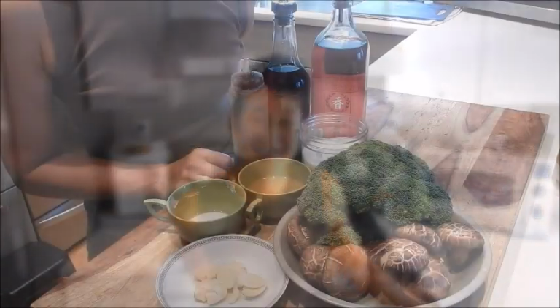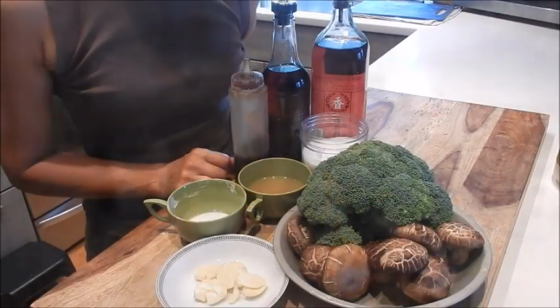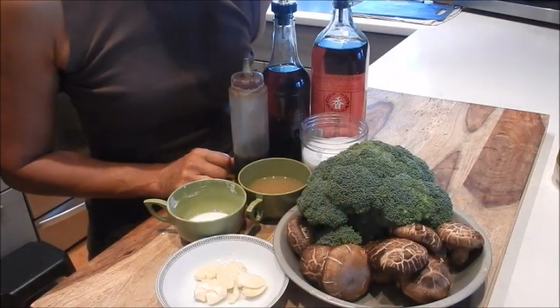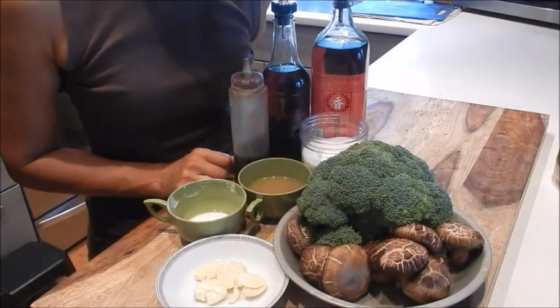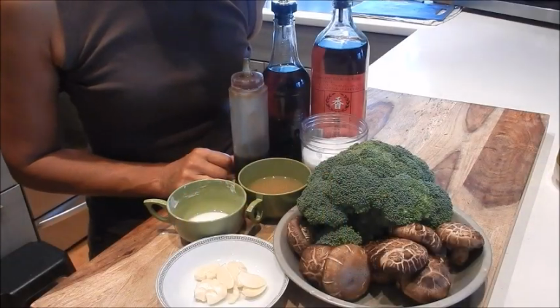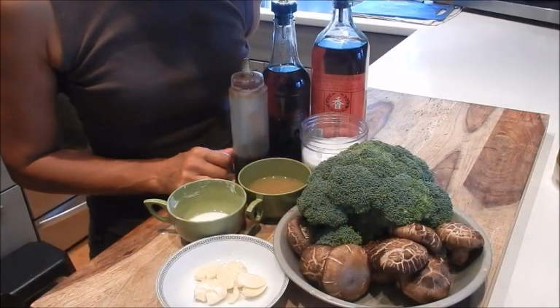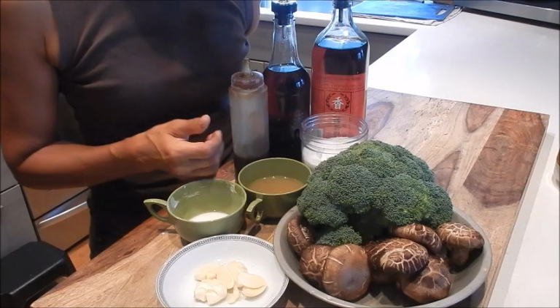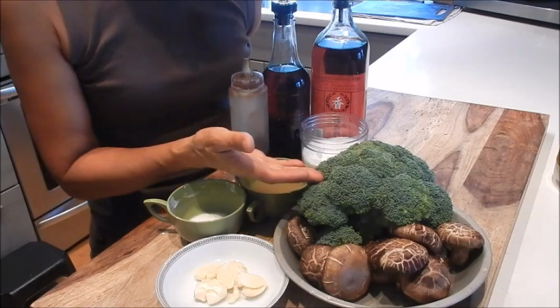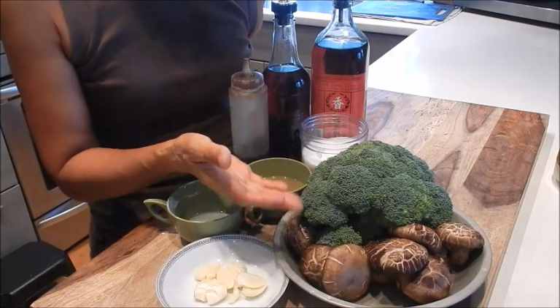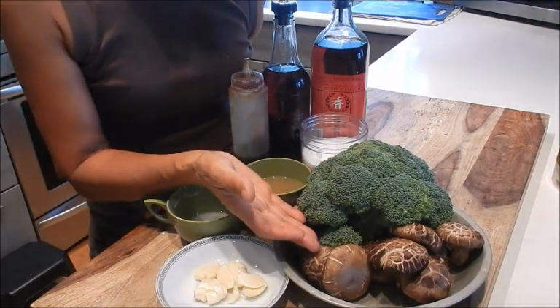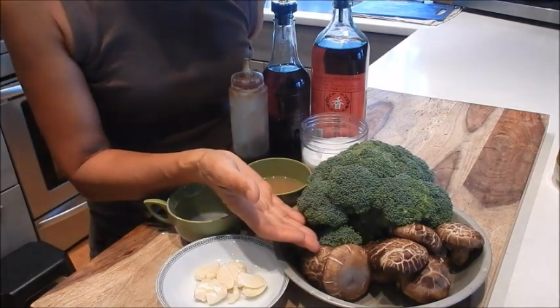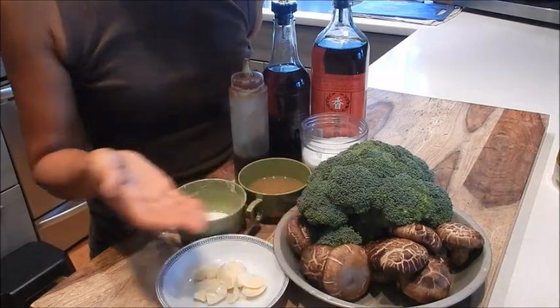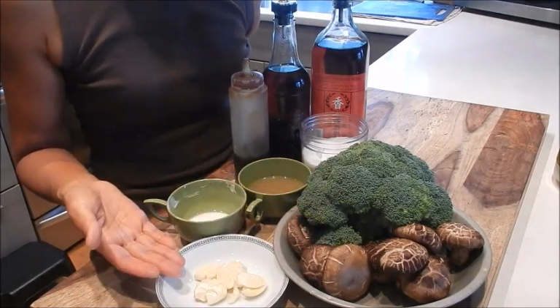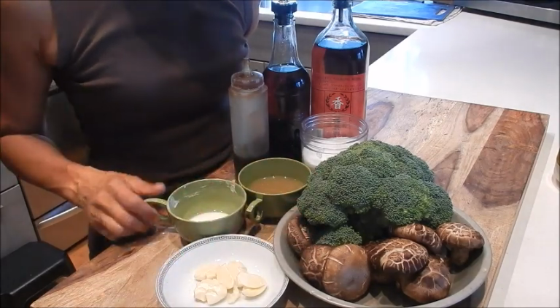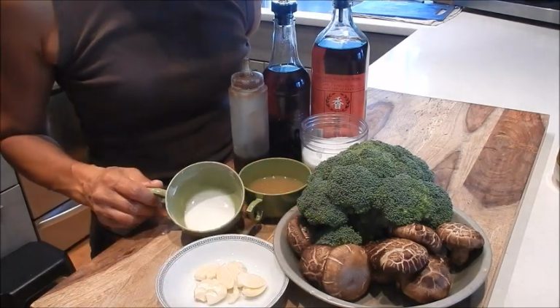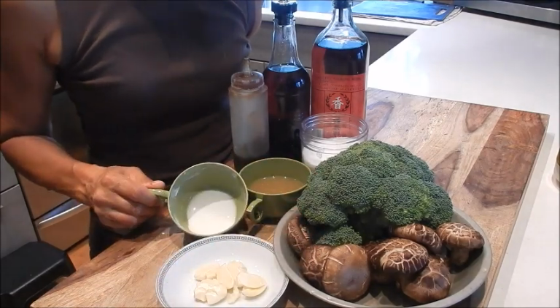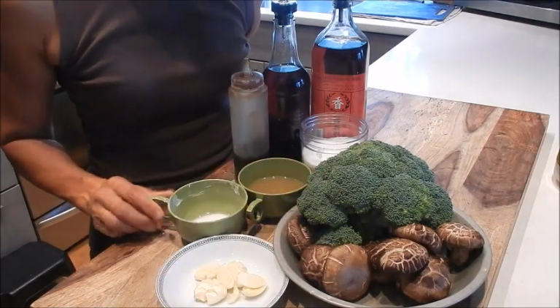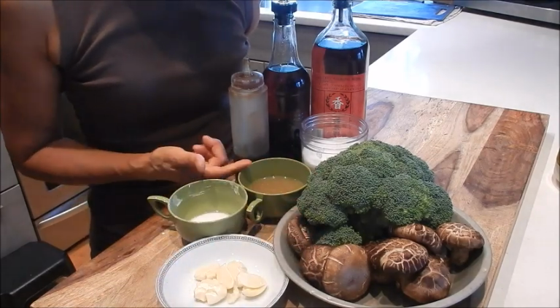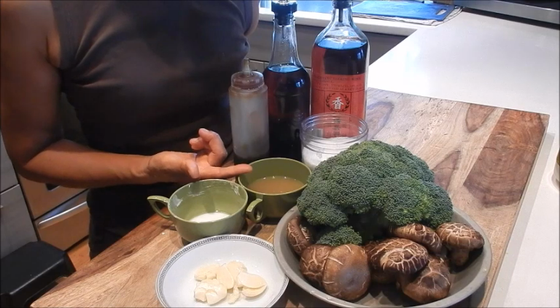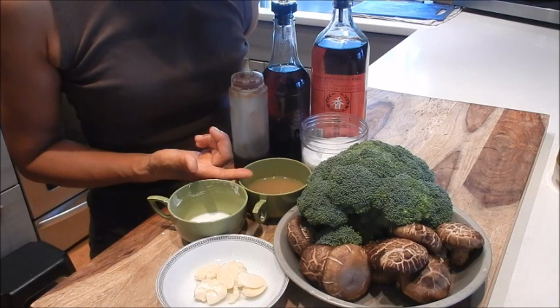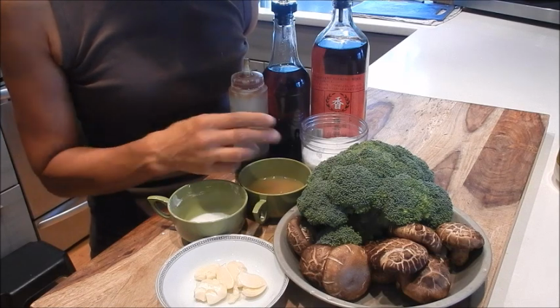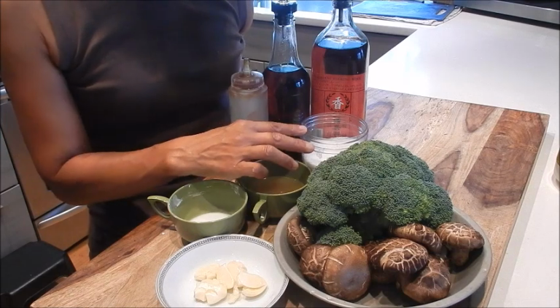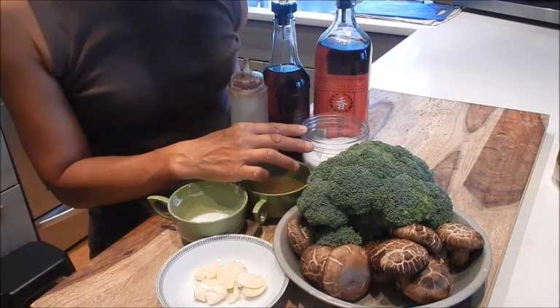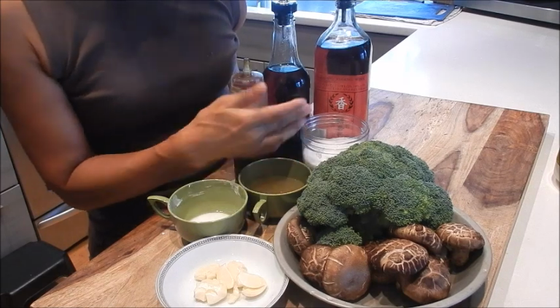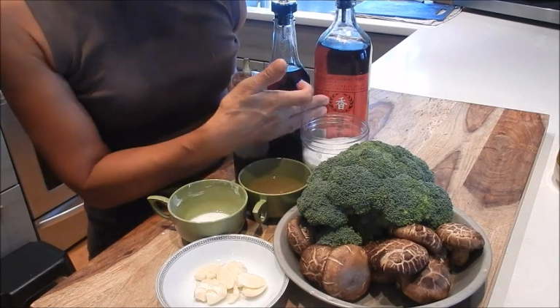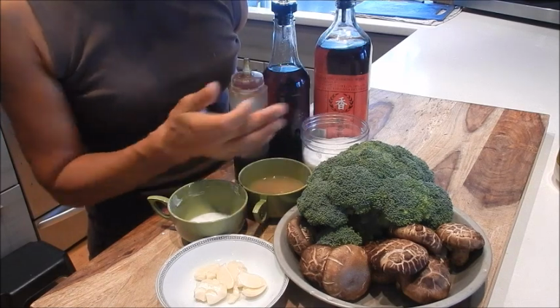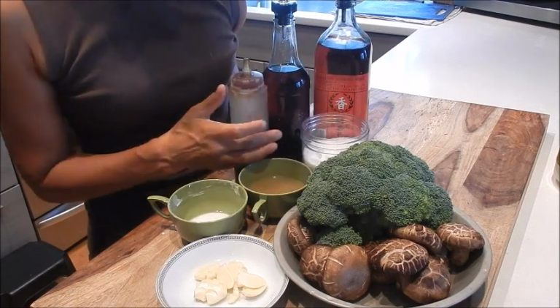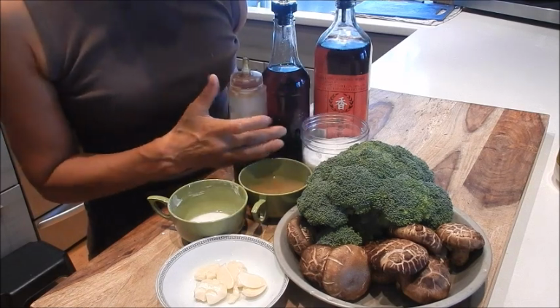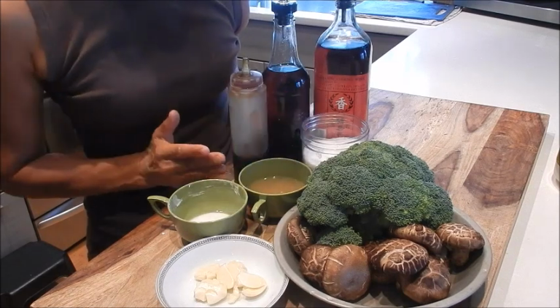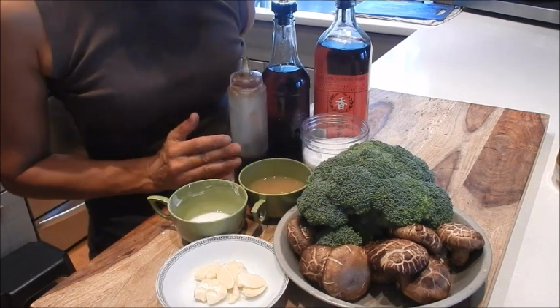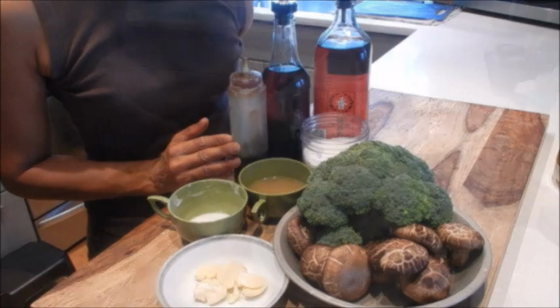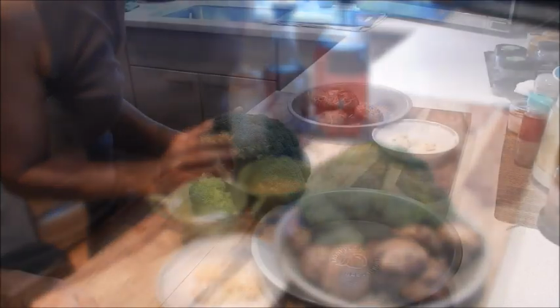So let's review the ingredients here. I have broccoli, fresh shiitake mushrooms, garlic, cornstarch slurry, chicken stock, seasoning salt, Shaoxing wine, sesame oil, and oyster sauce.